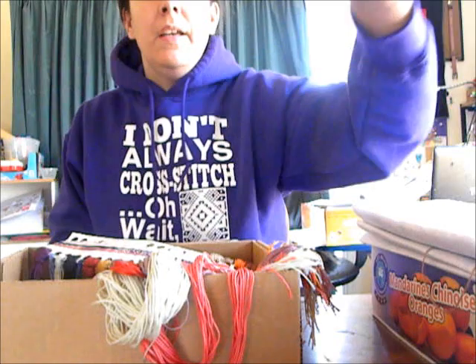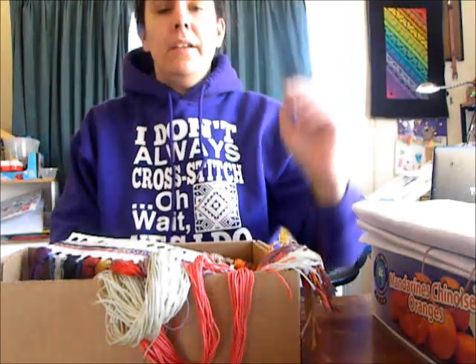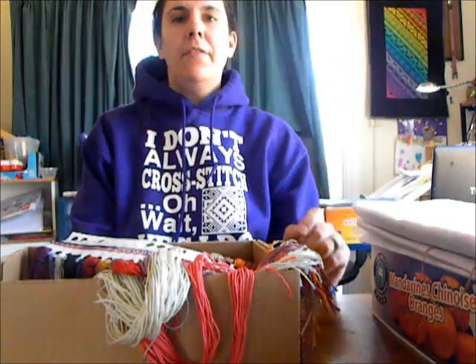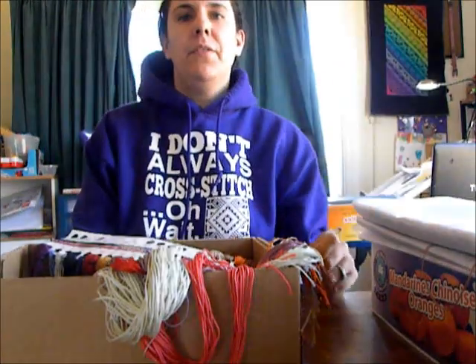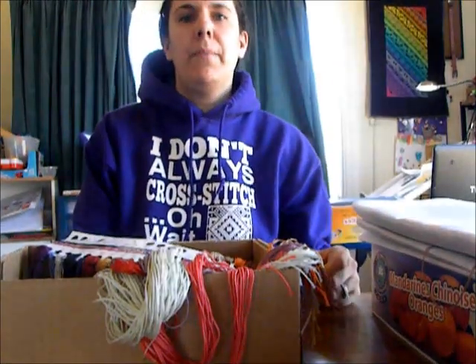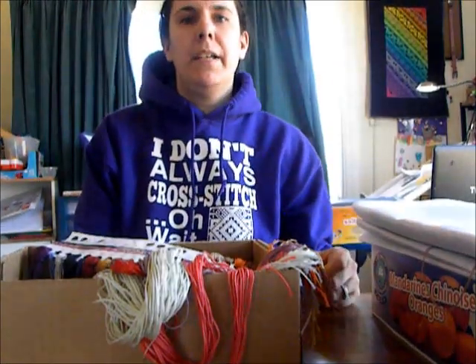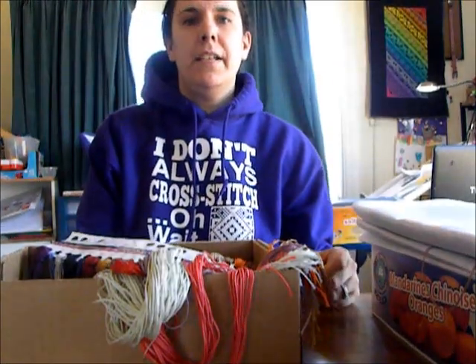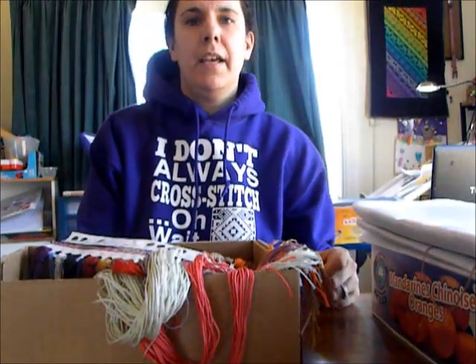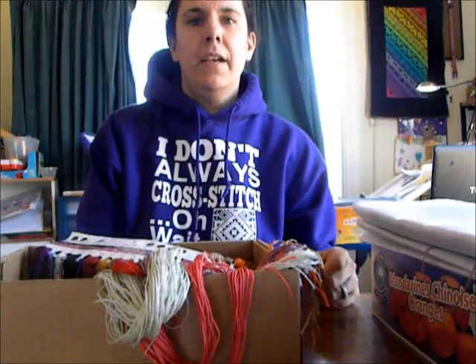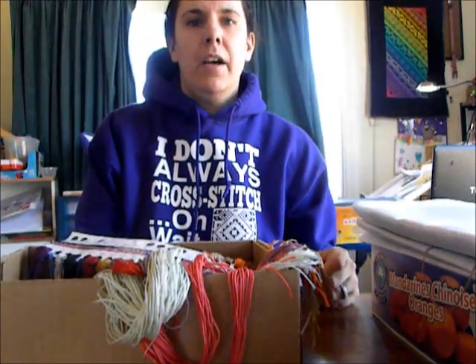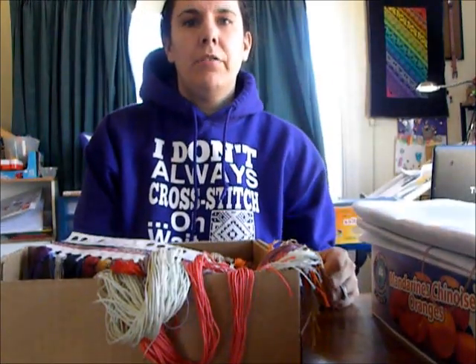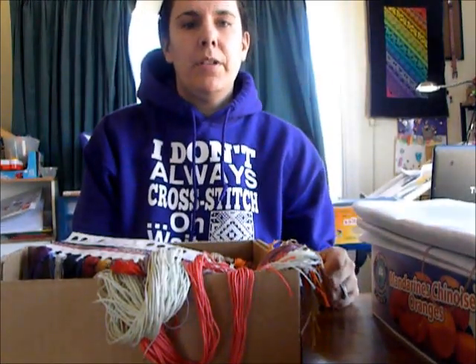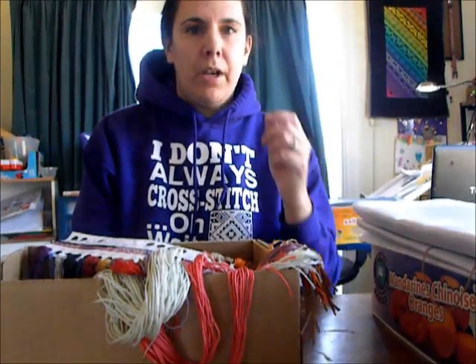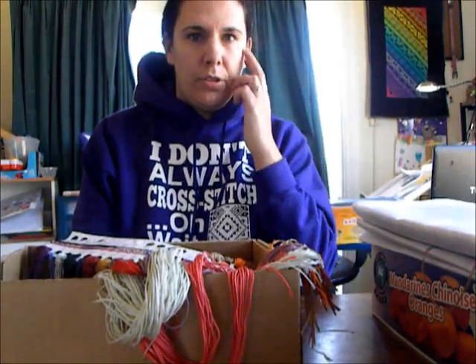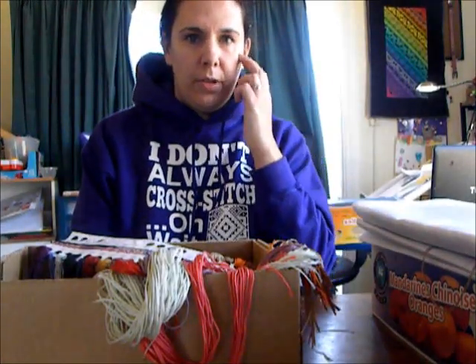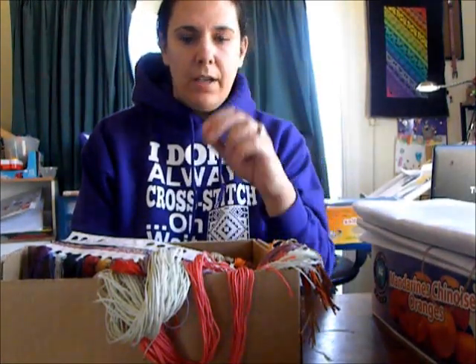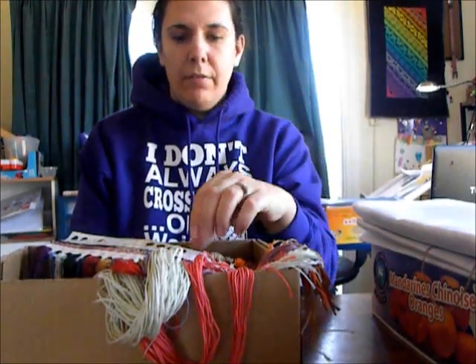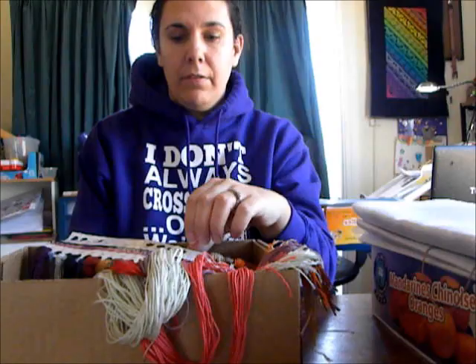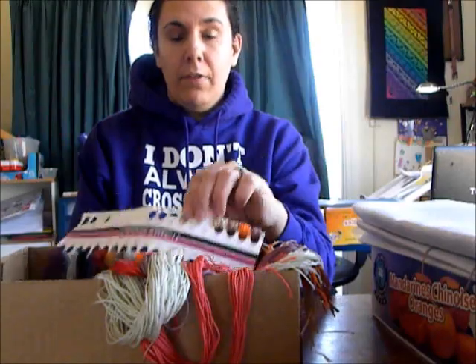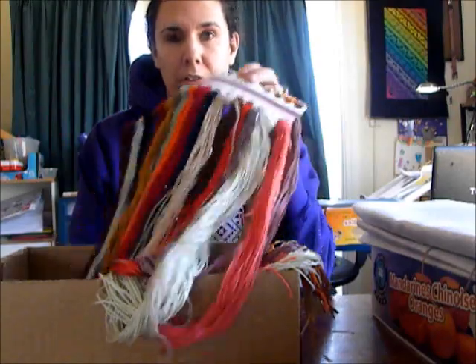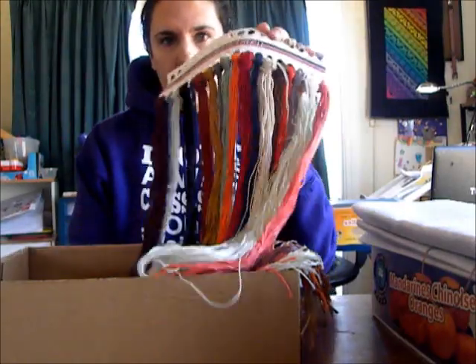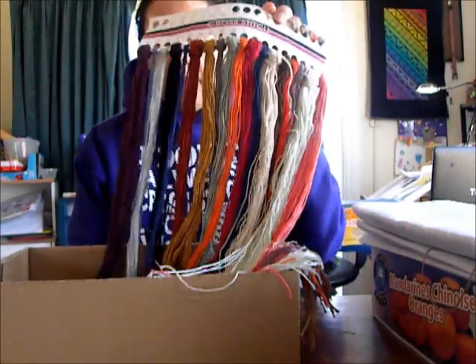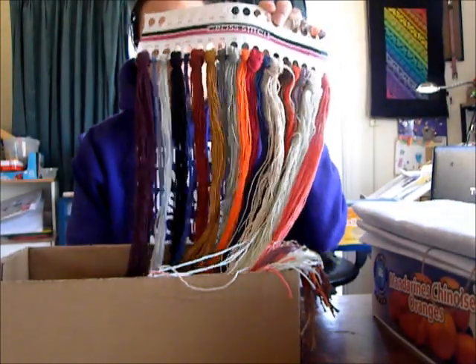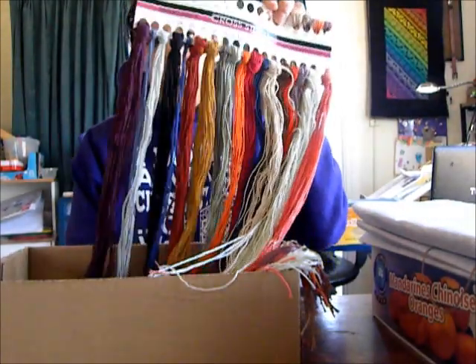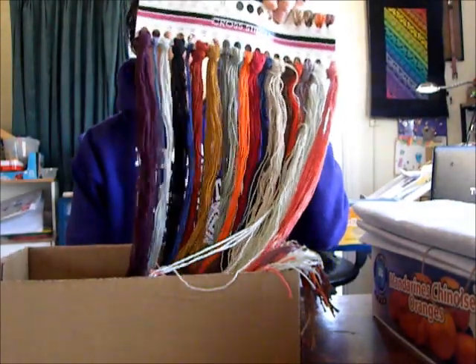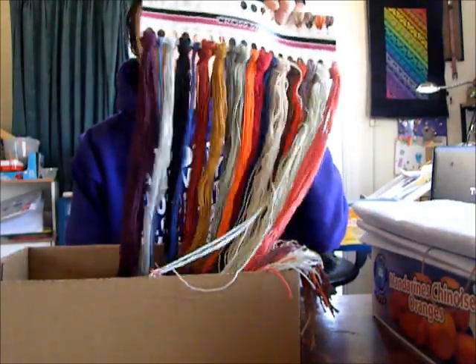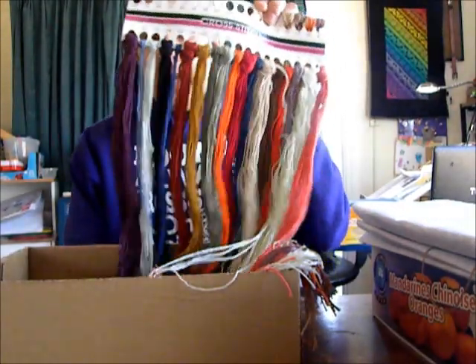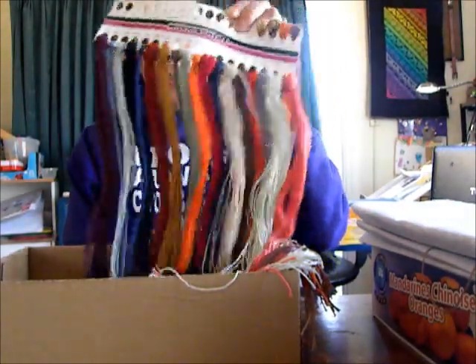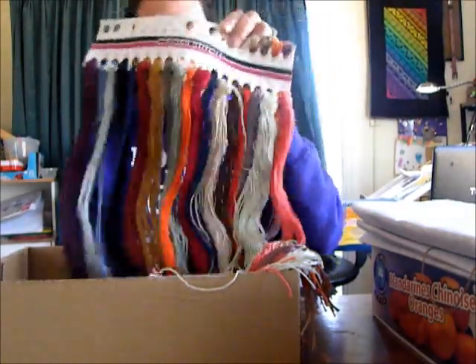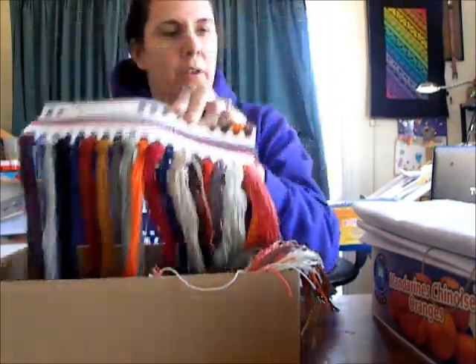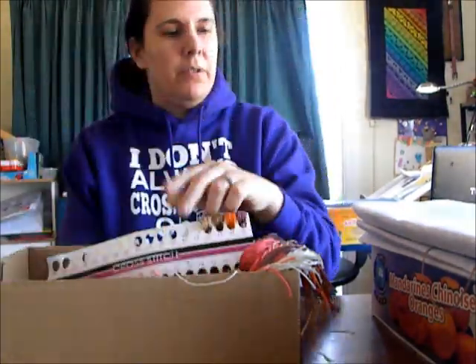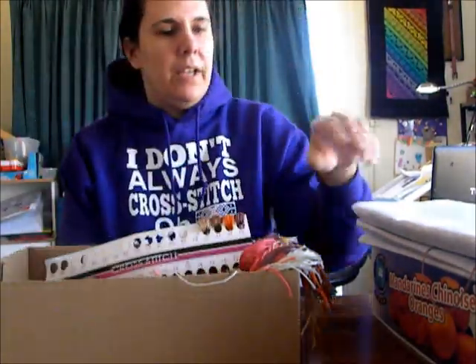Good afternoon everybody, it's Dee again. I got a request on how to do the floss on the floss cards, so that's what I'm going to do today.